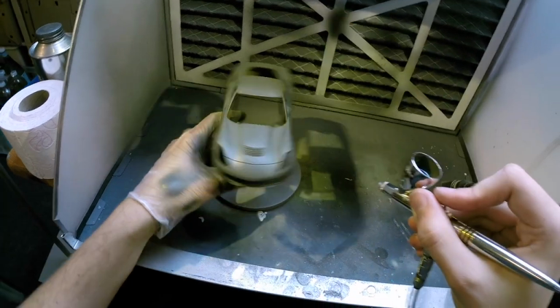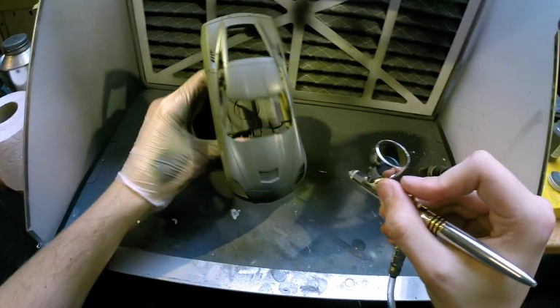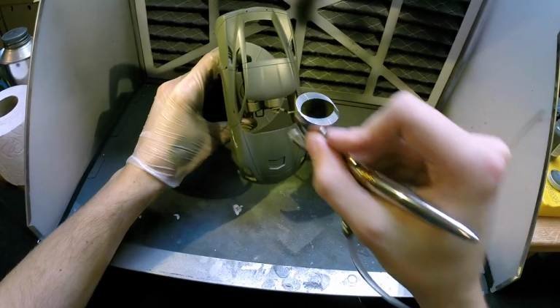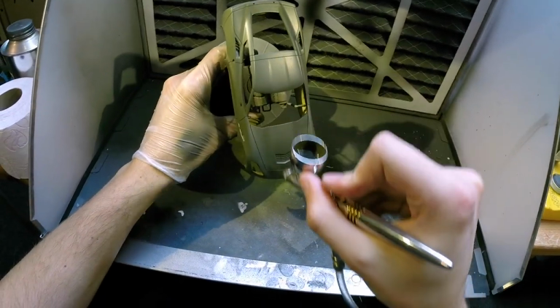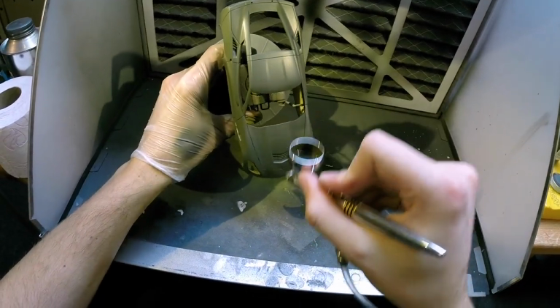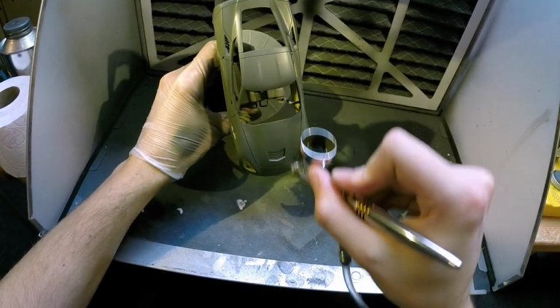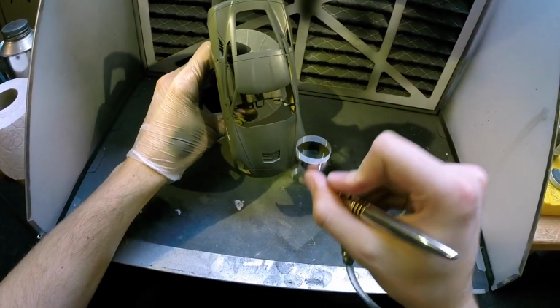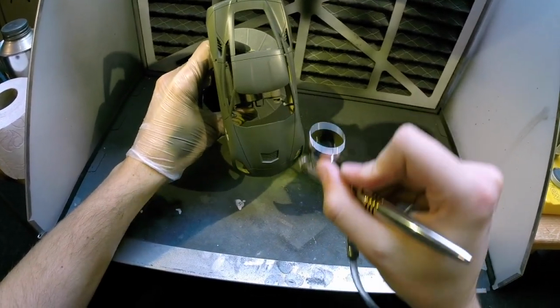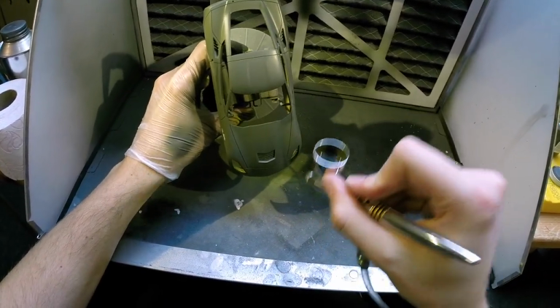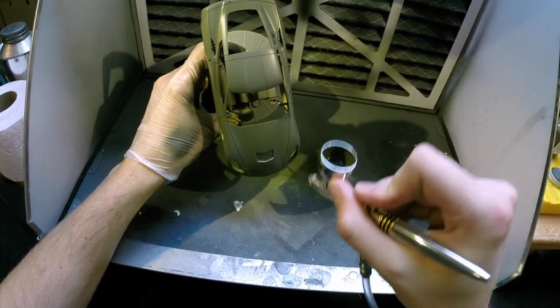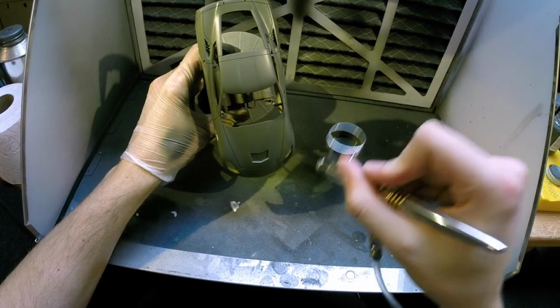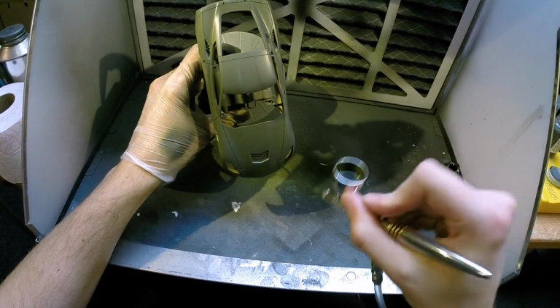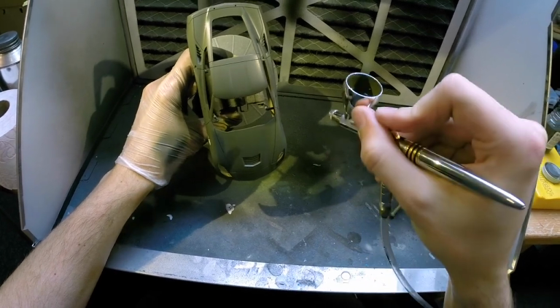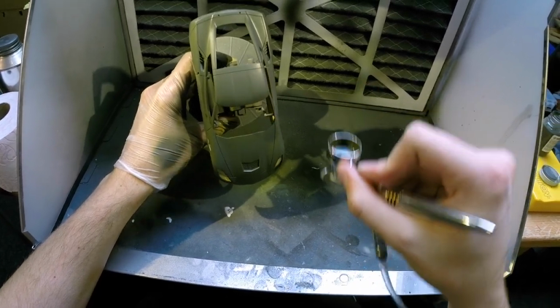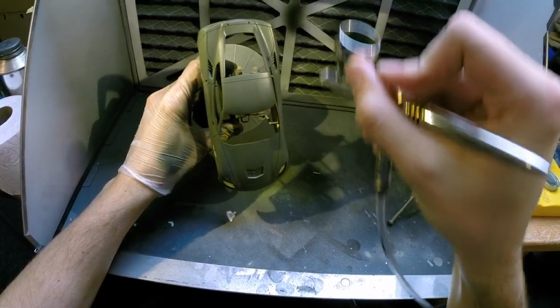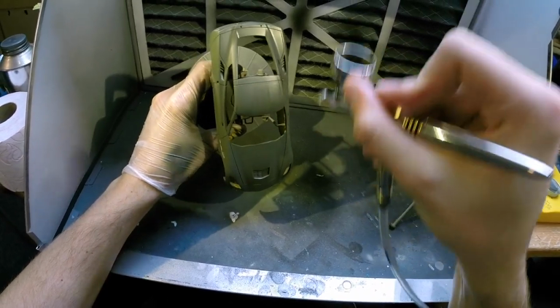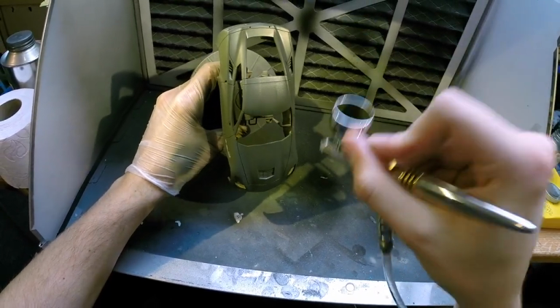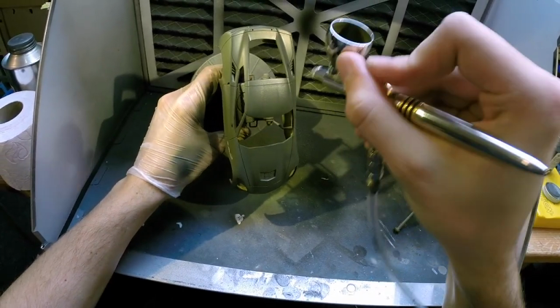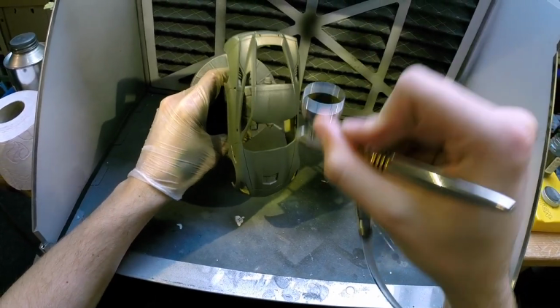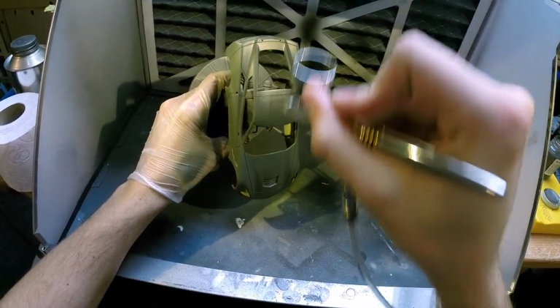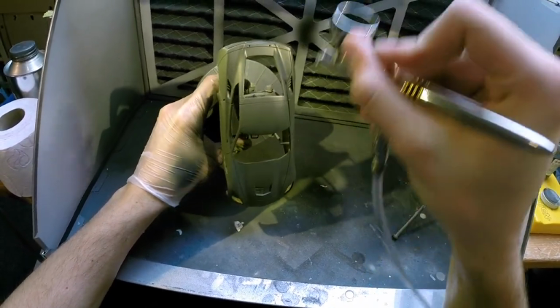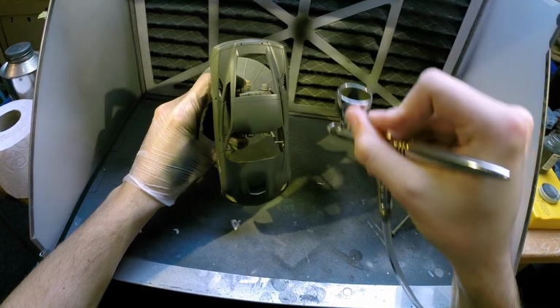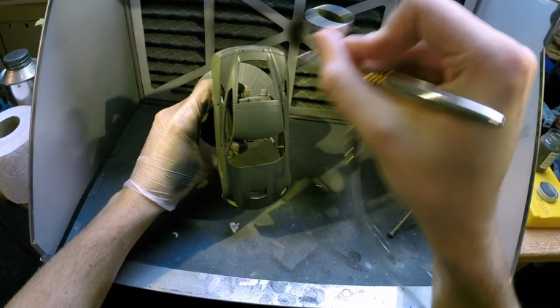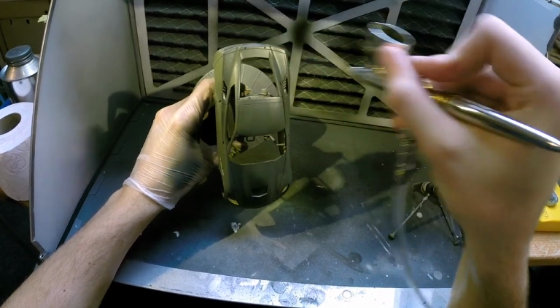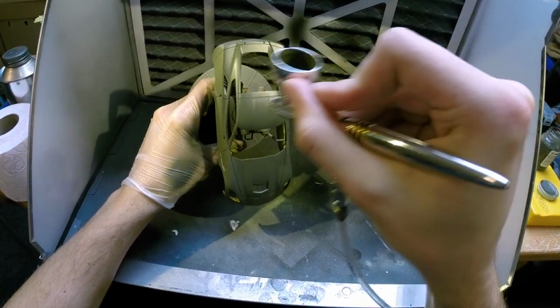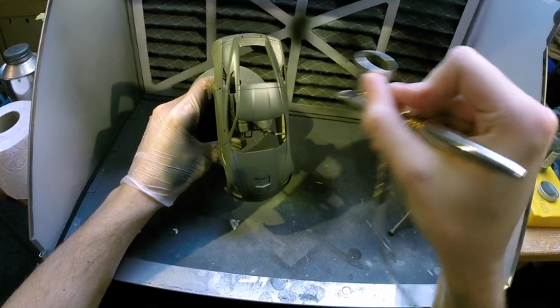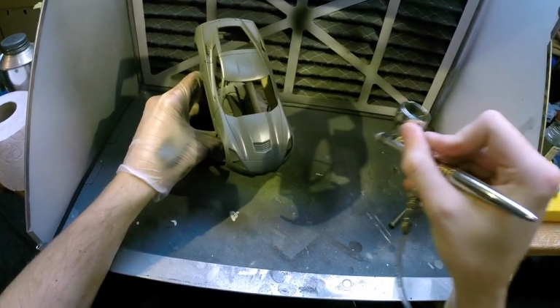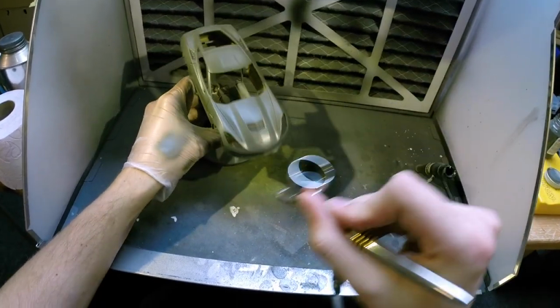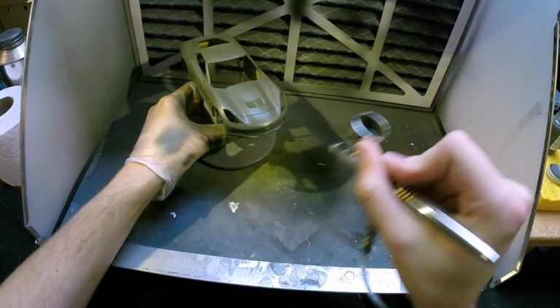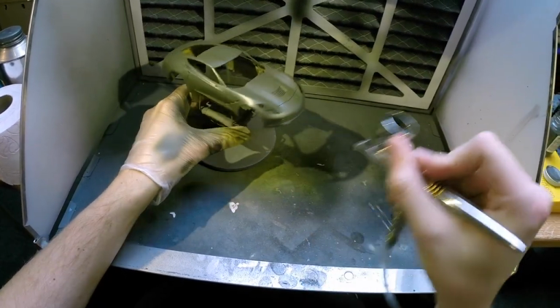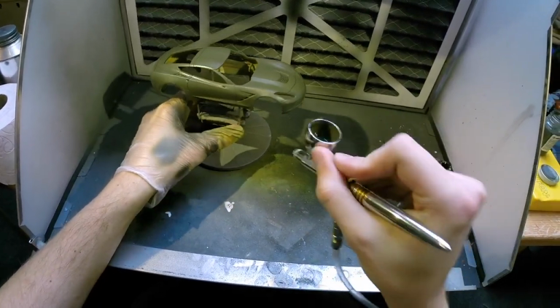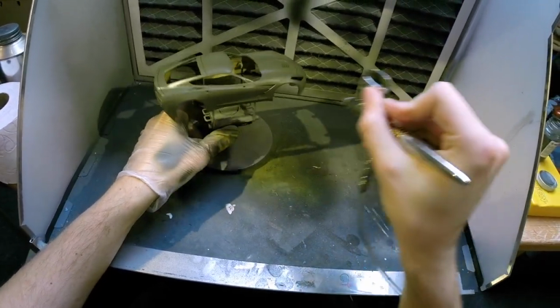This might not come through that well on video, but this color is a pearlescent color. So with the third coat on, I gave it a misting over the entire body just to make sure that all the metallic flakes are even and that there are no streaks in them.